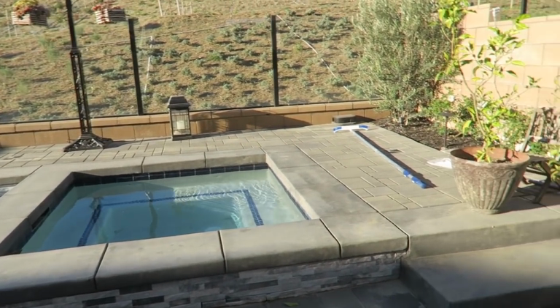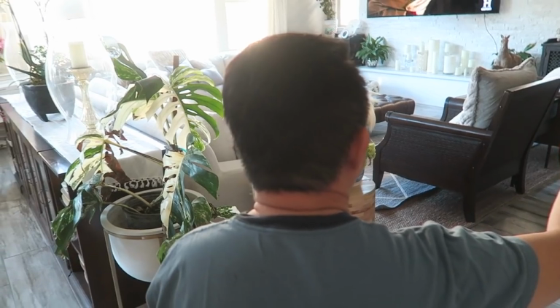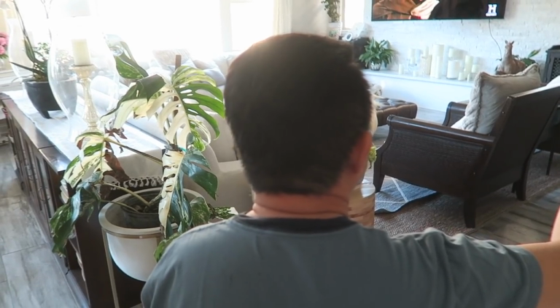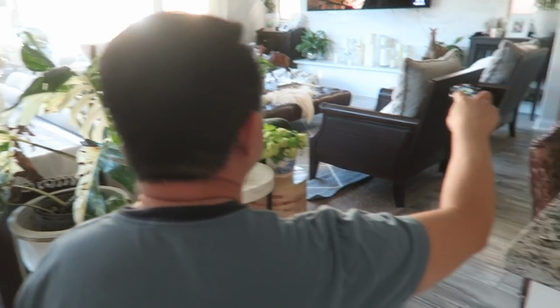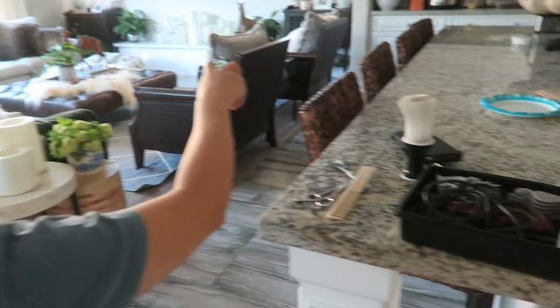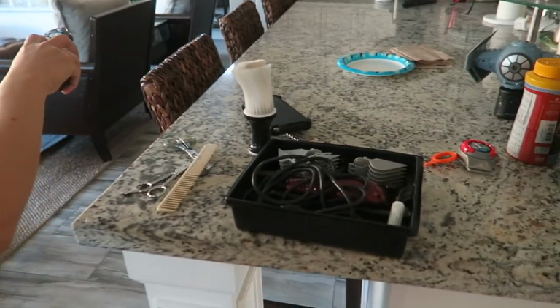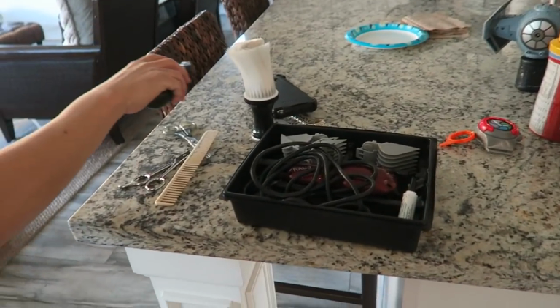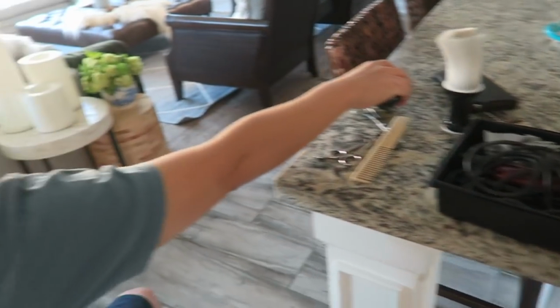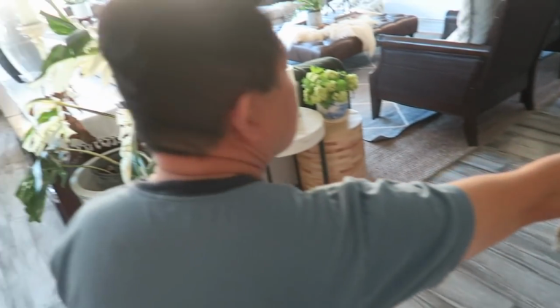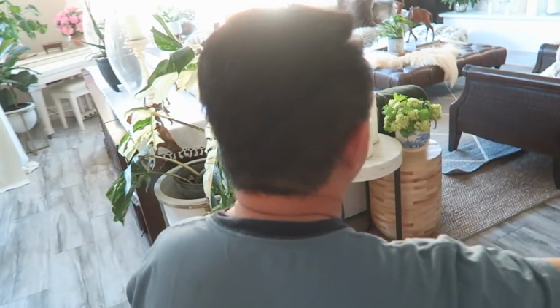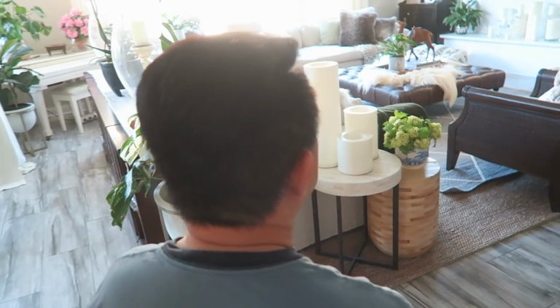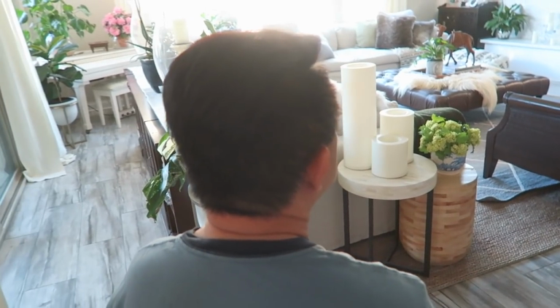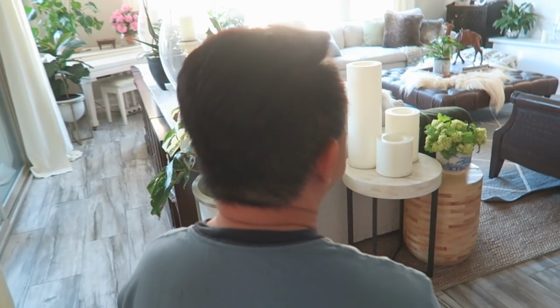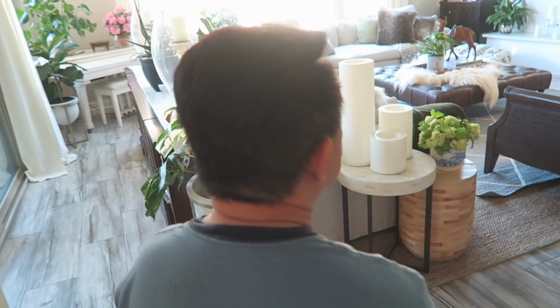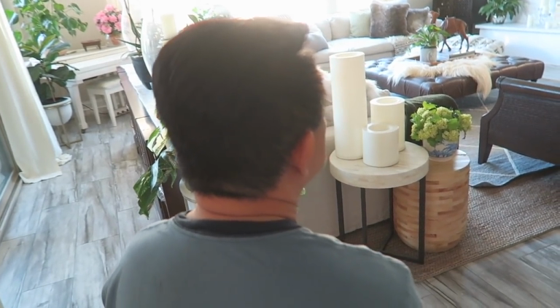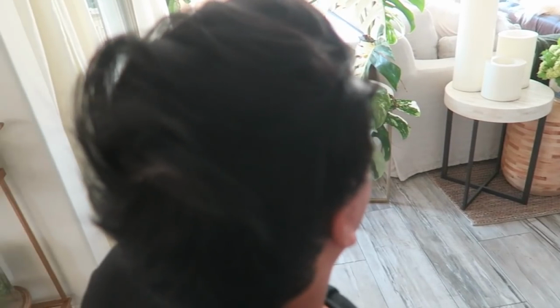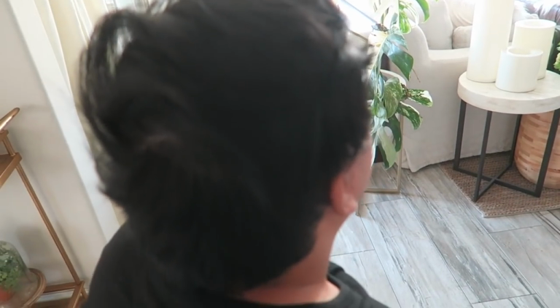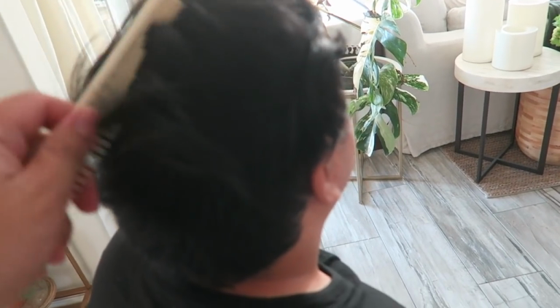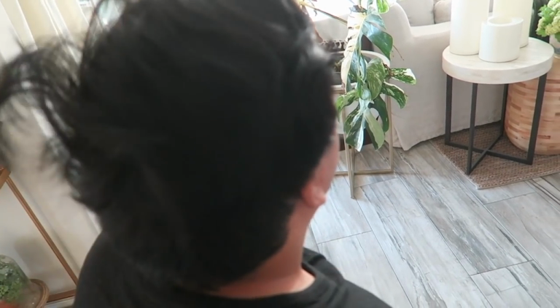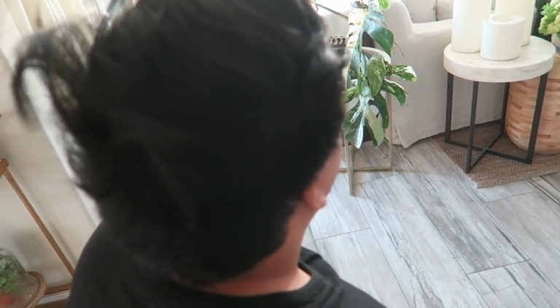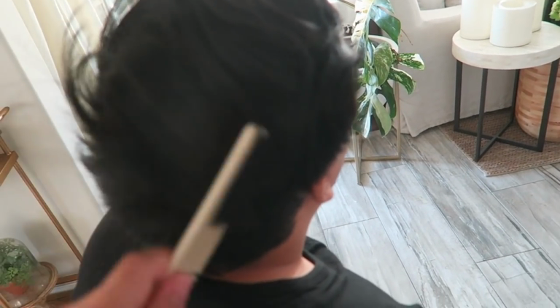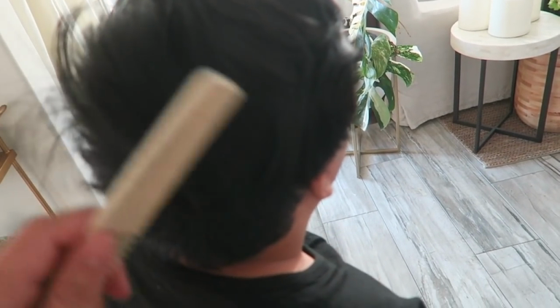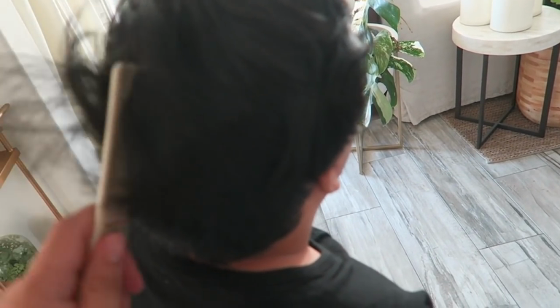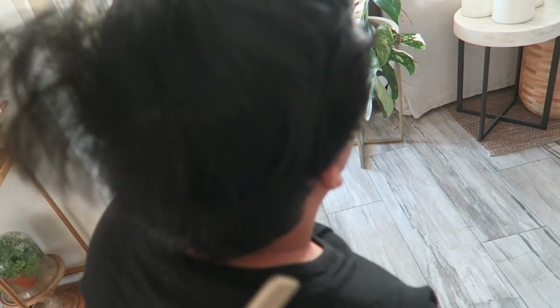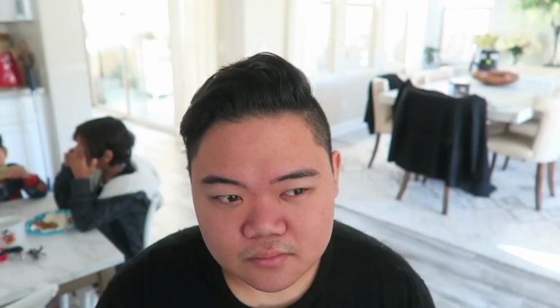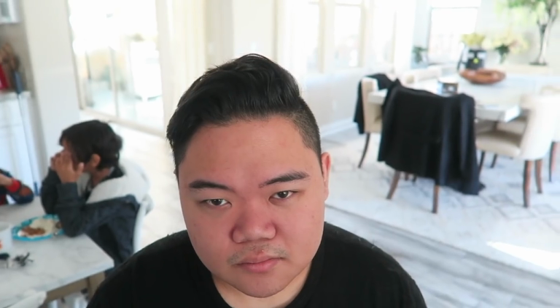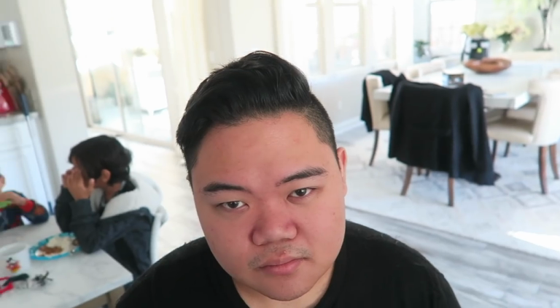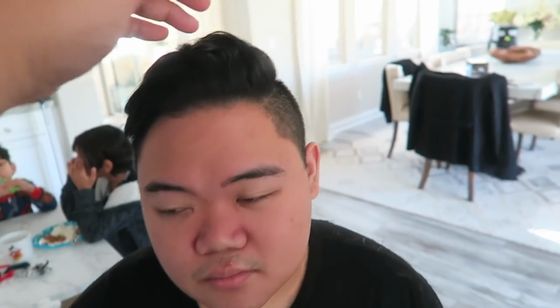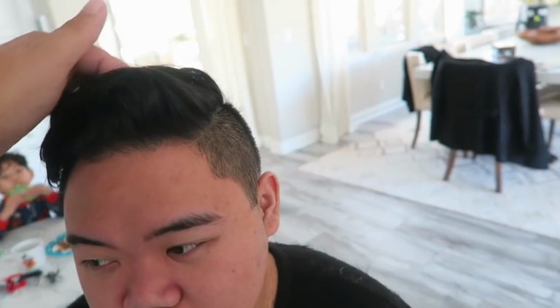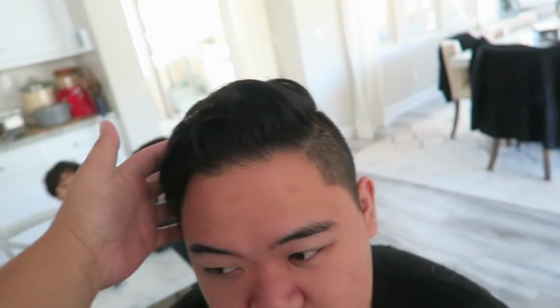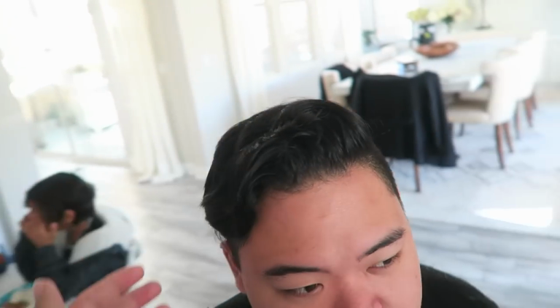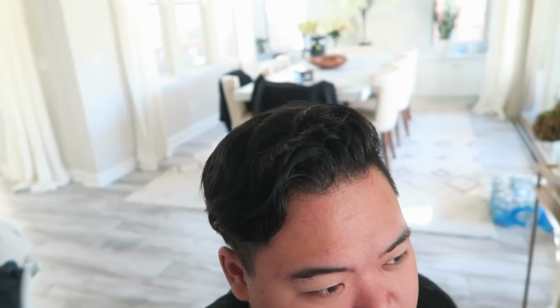Alright you guys, we're going to cut Dad's hair. Cut my clippers. Now it's time to cut John's hair. John, your hair looks beautiful.